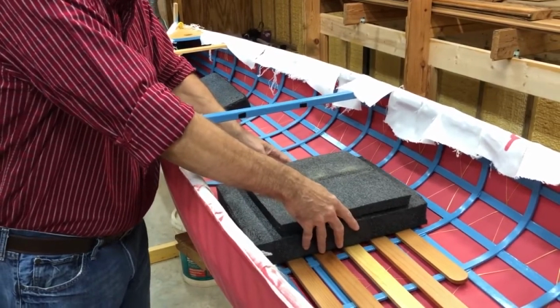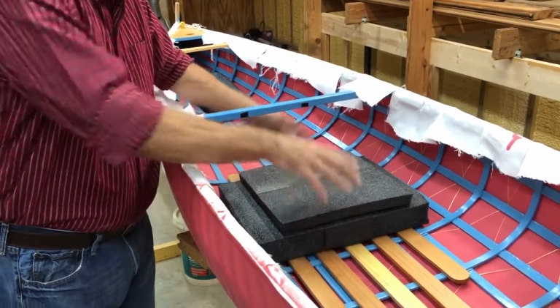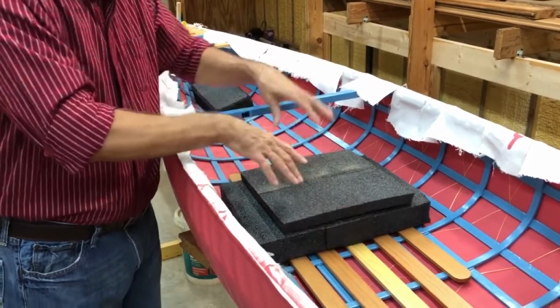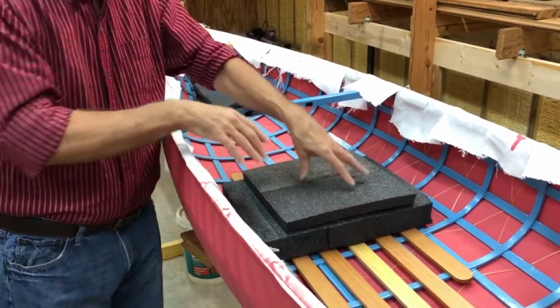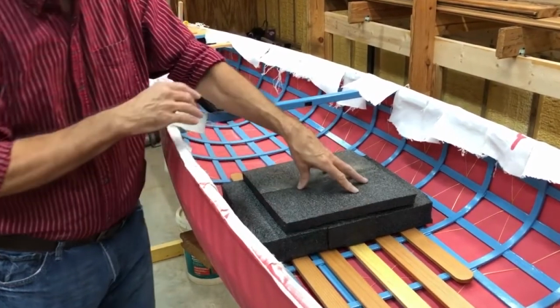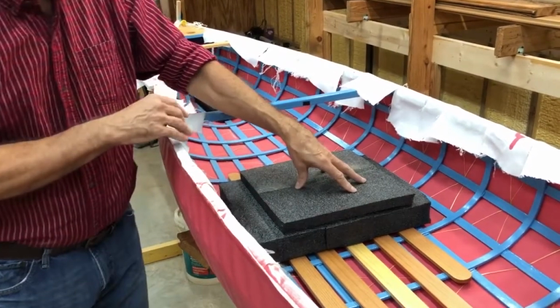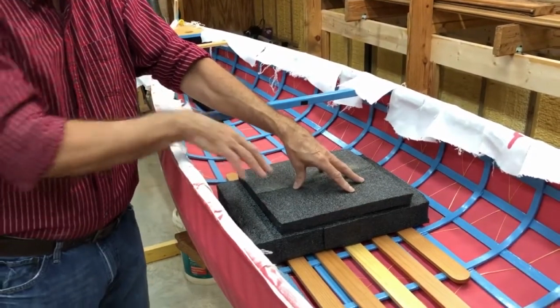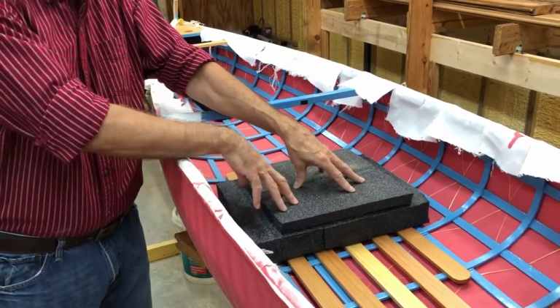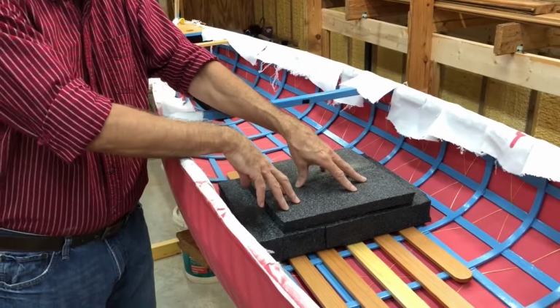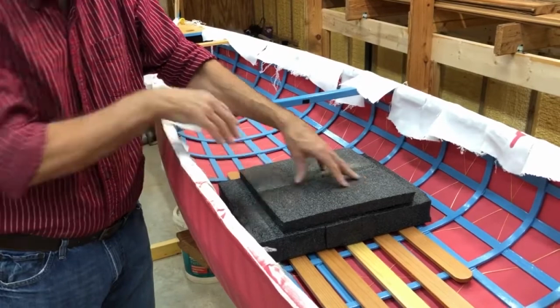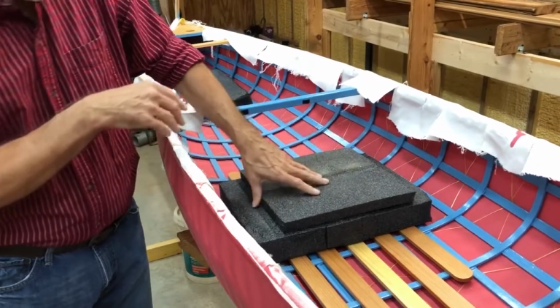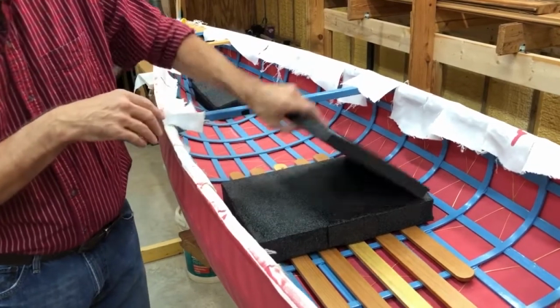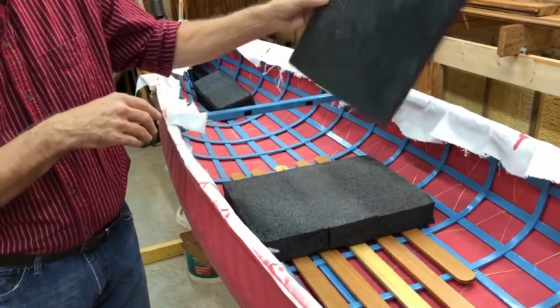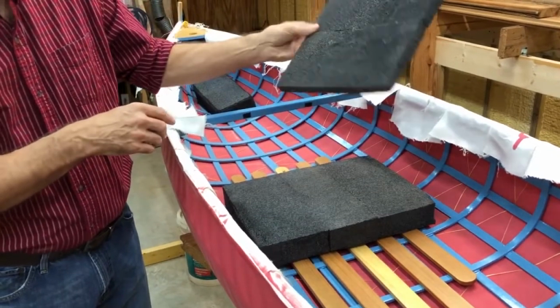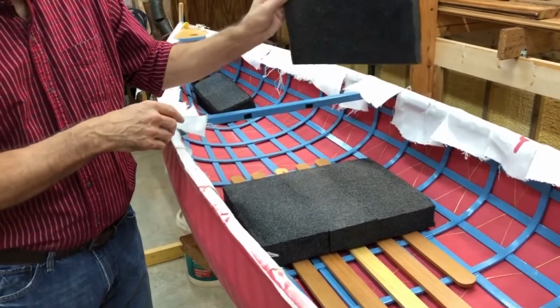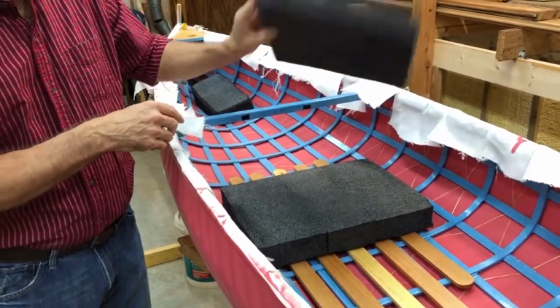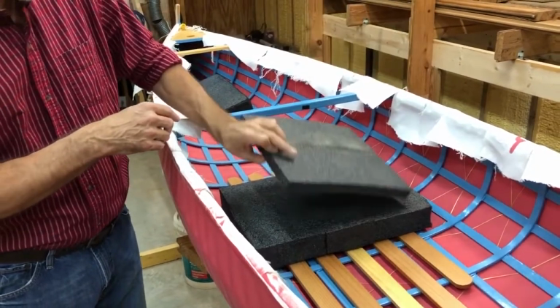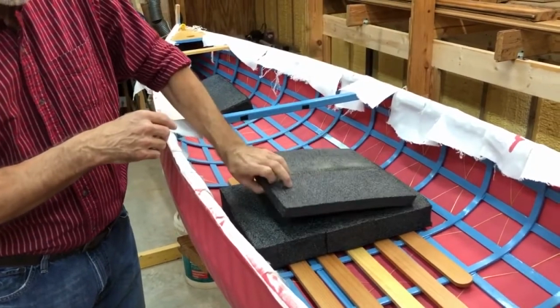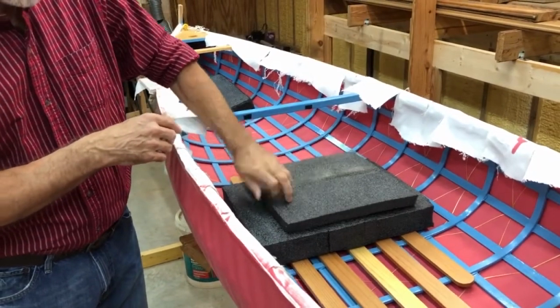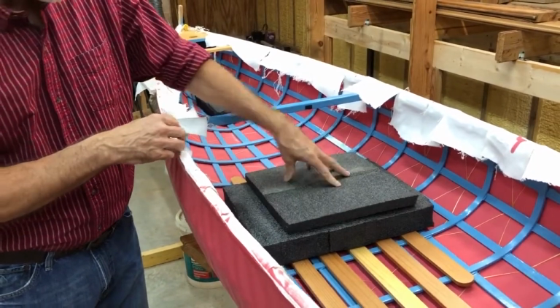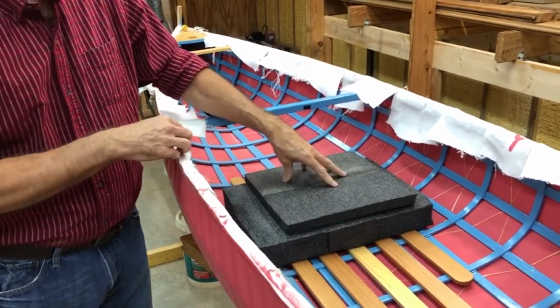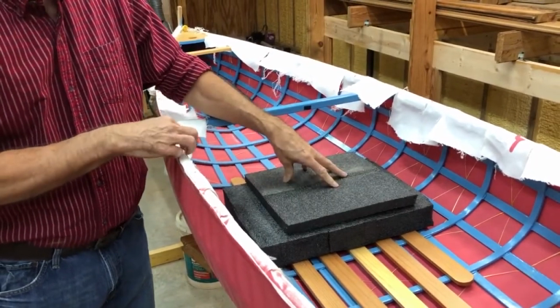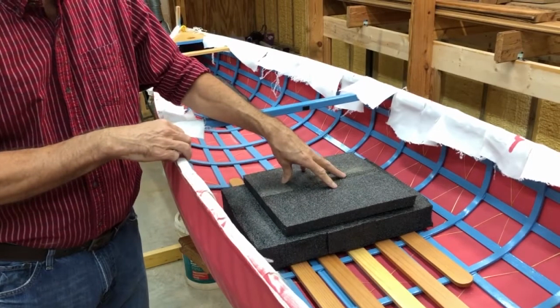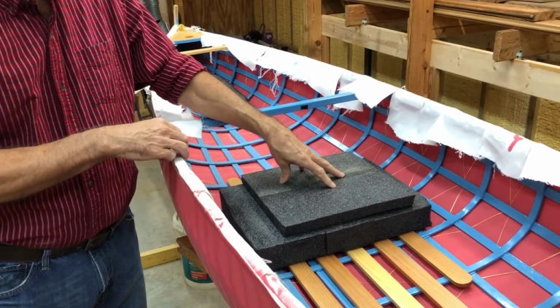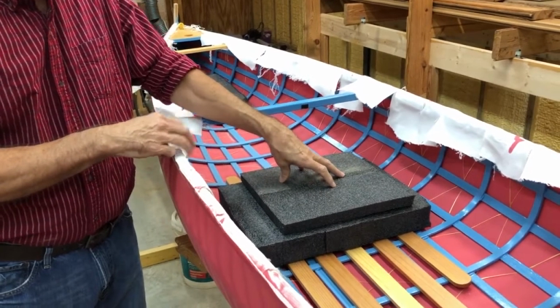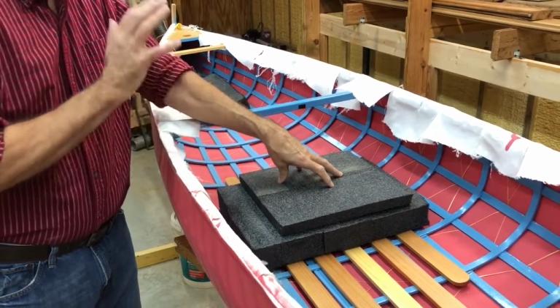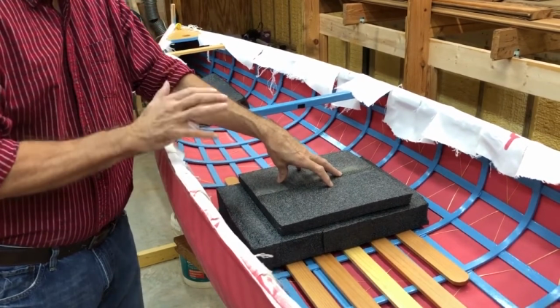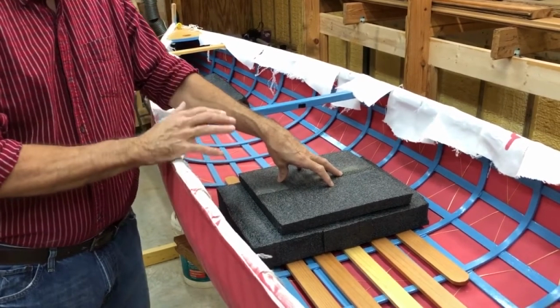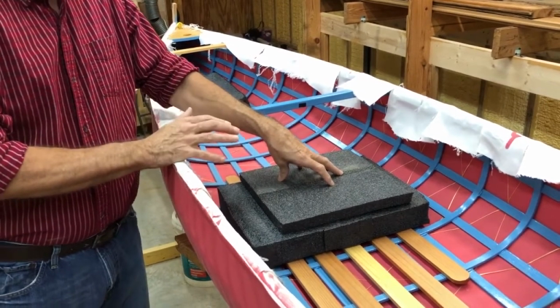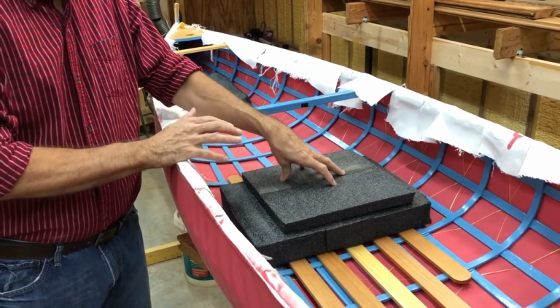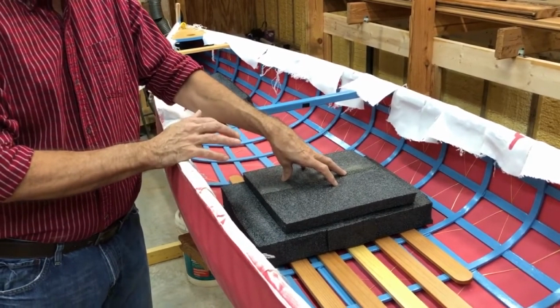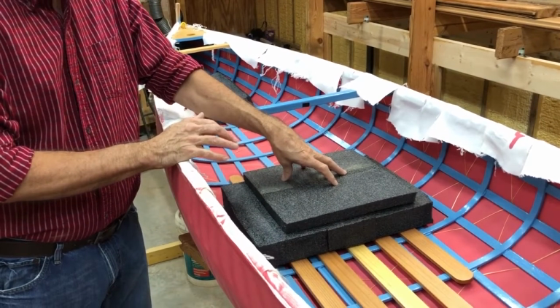Once you've got that, you can either decide to build a temporary seat like this — and it doesn't have to be built out of this foam. You can build it out of anything you have handy. You can put a couple of boat cushions in there. Figure out what the right height is for what you're doing.